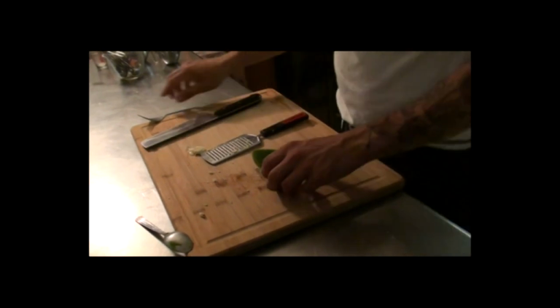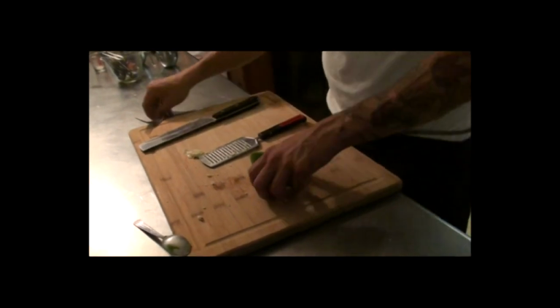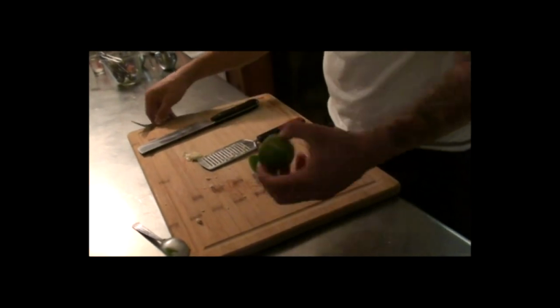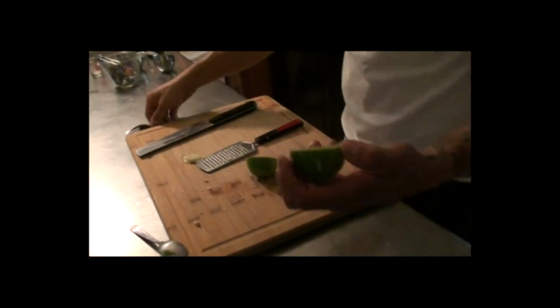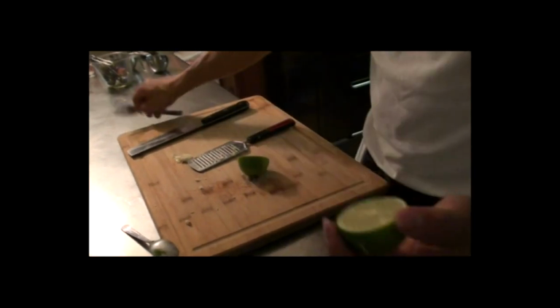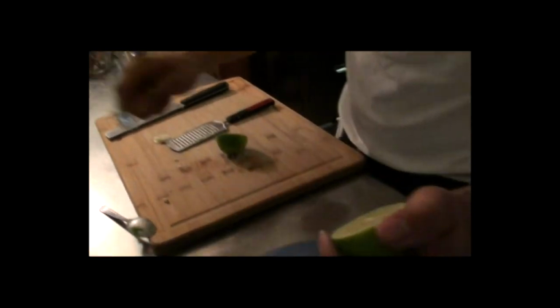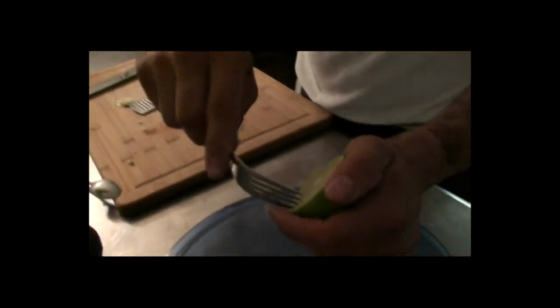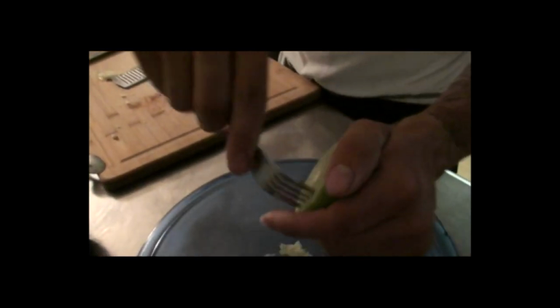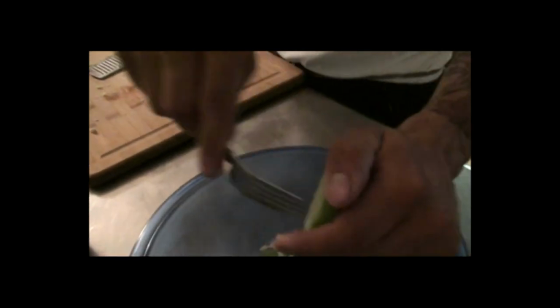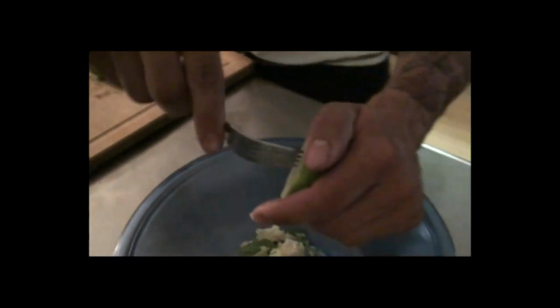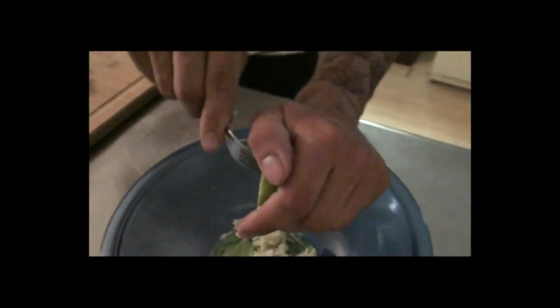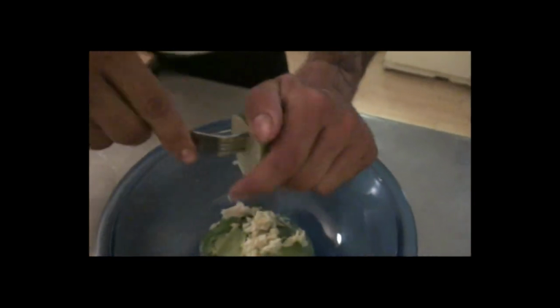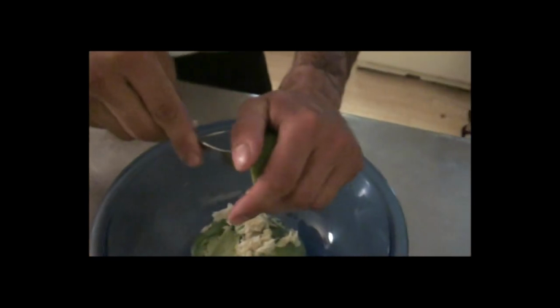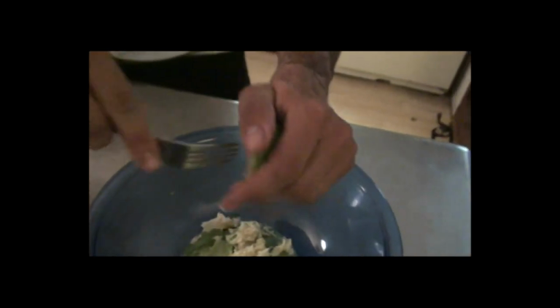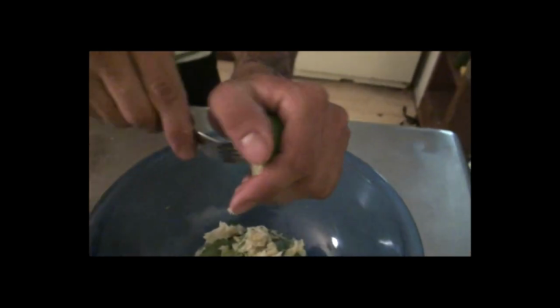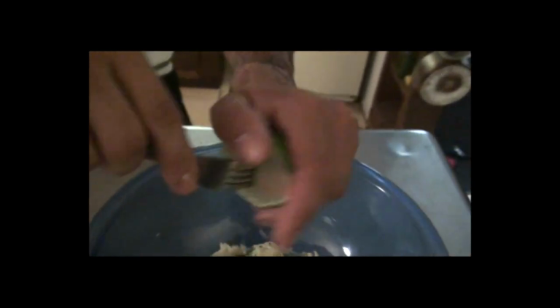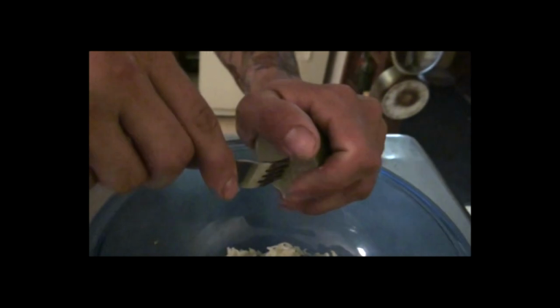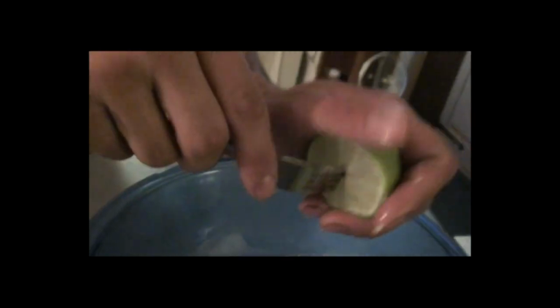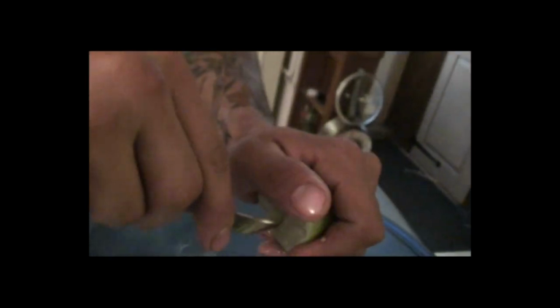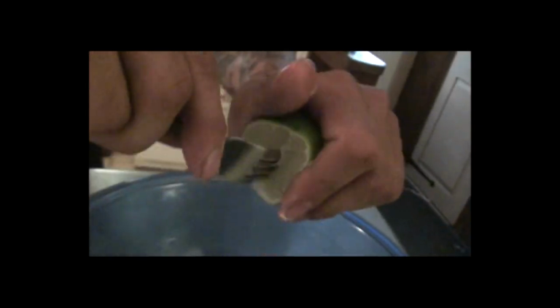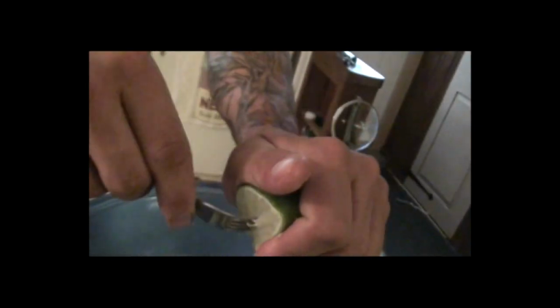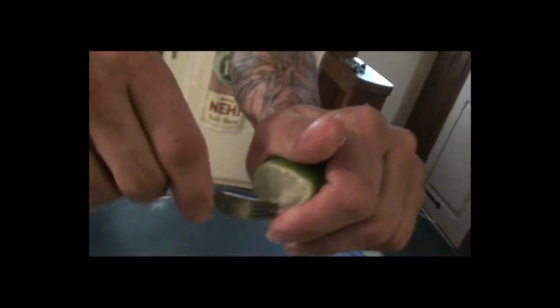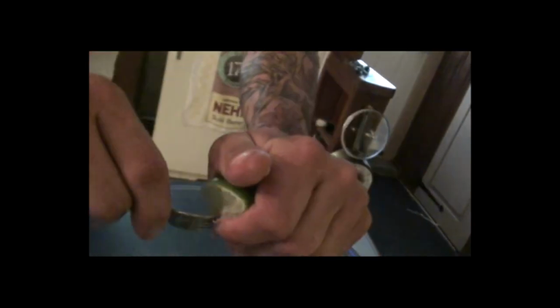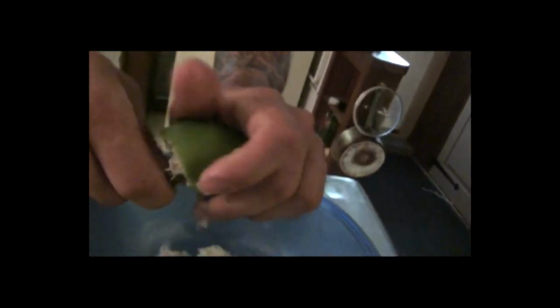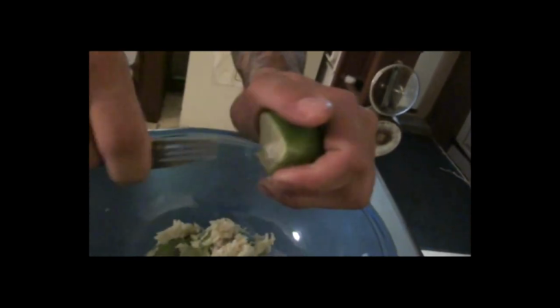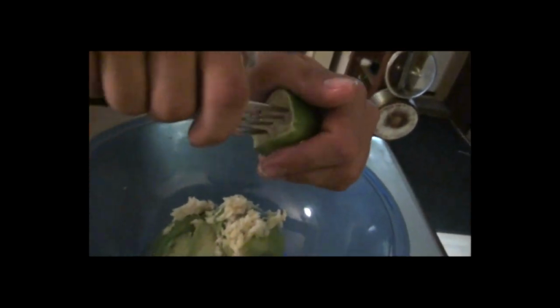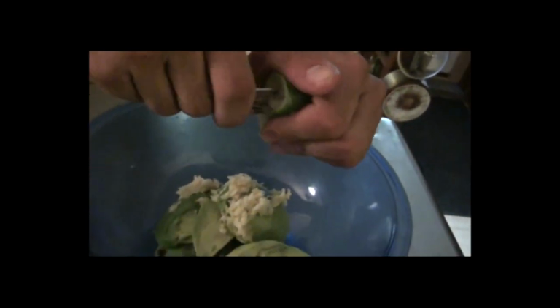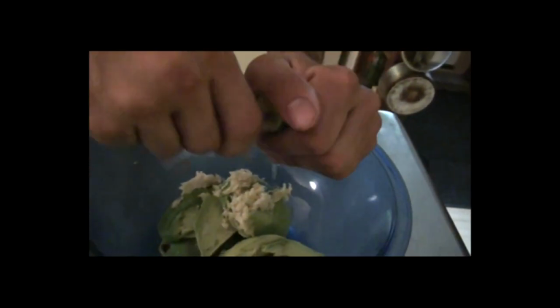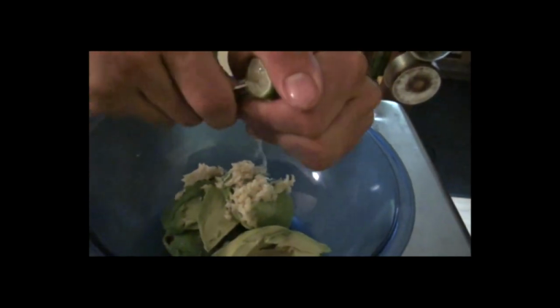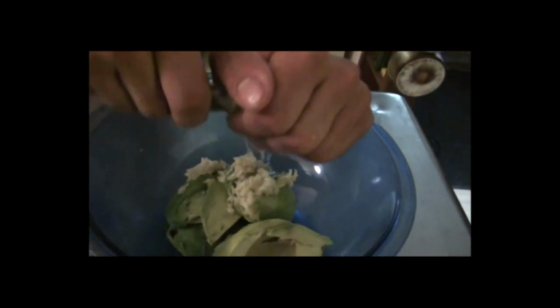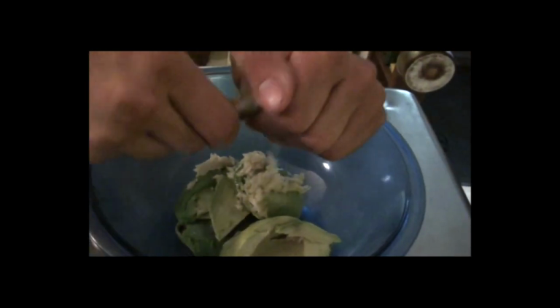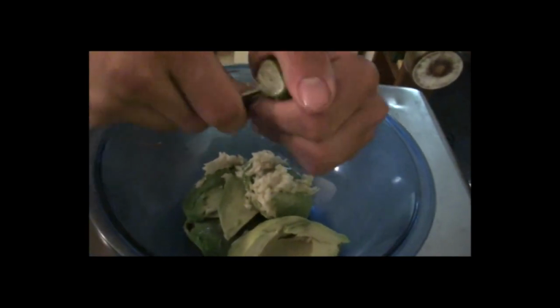Now we'll start with the juice of half of a lime. Squeeze it all in there — you just gotta get it in there.